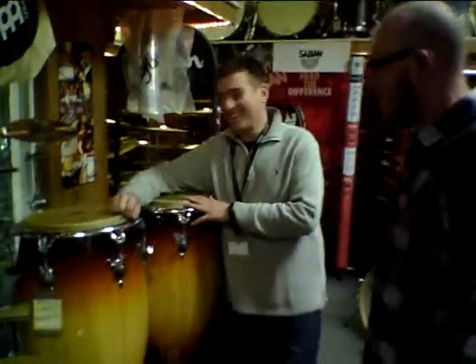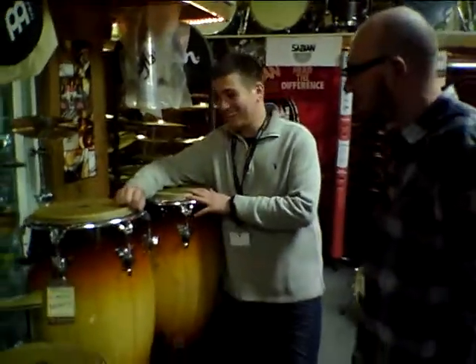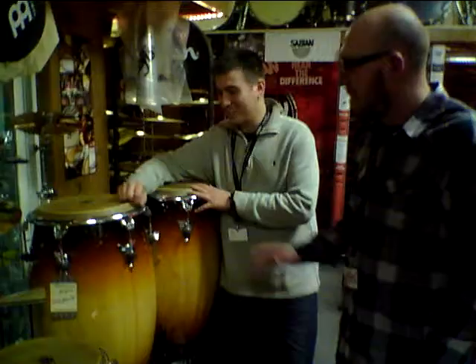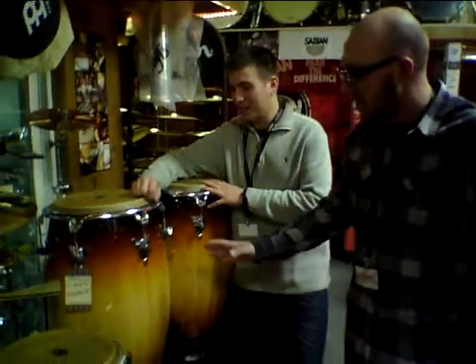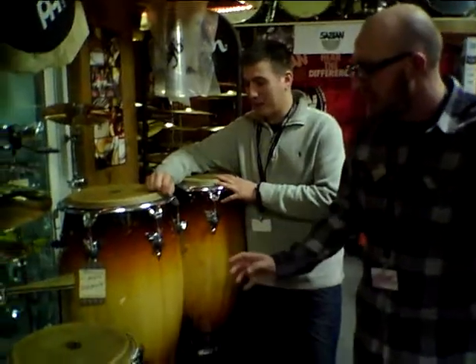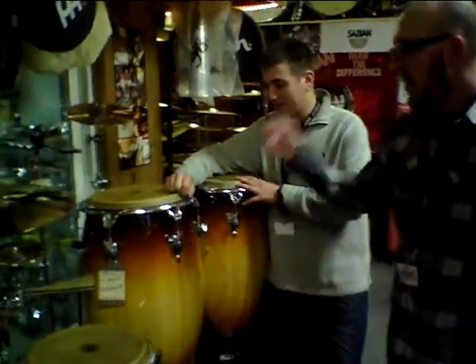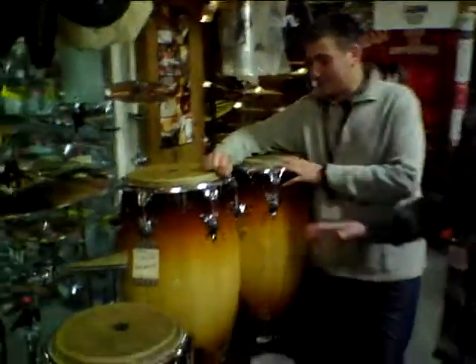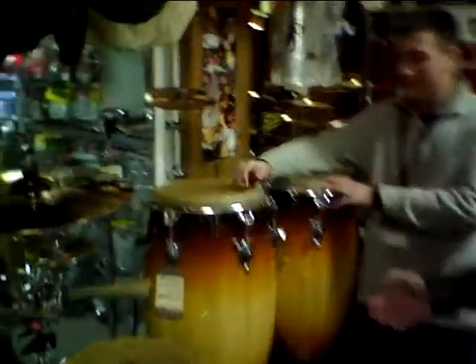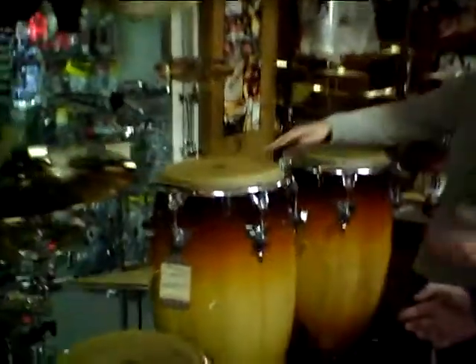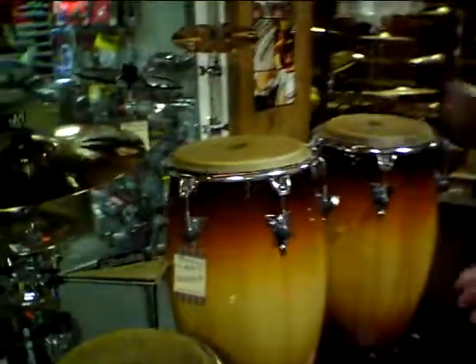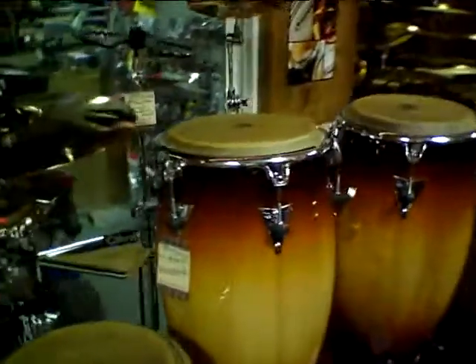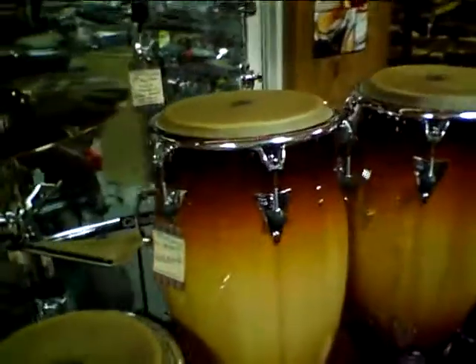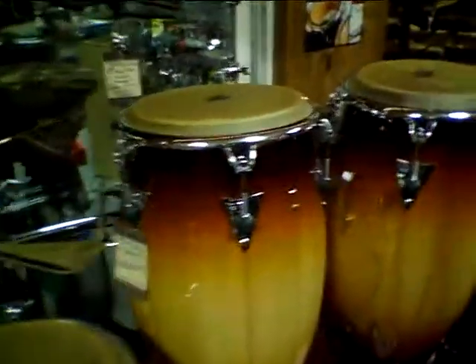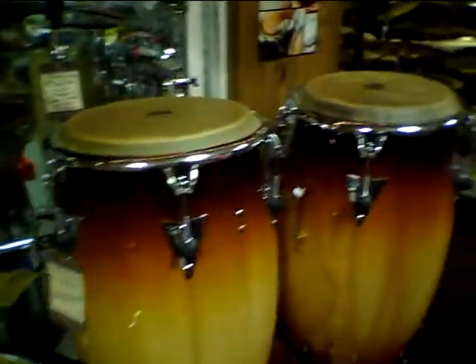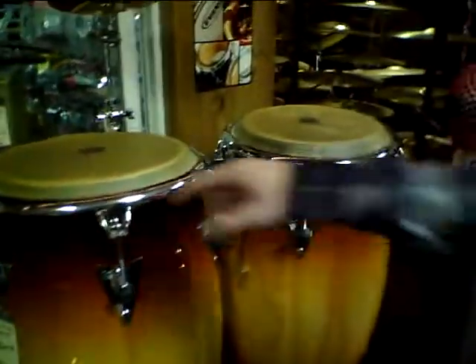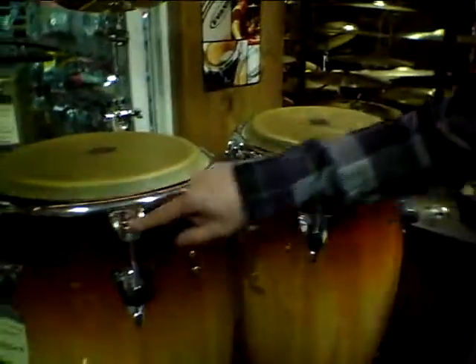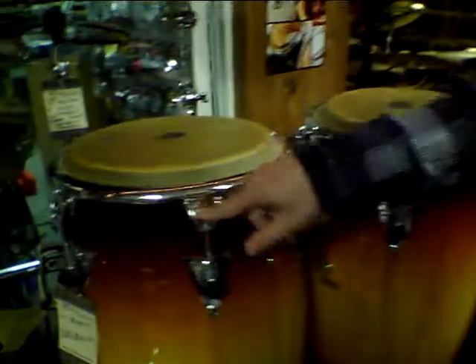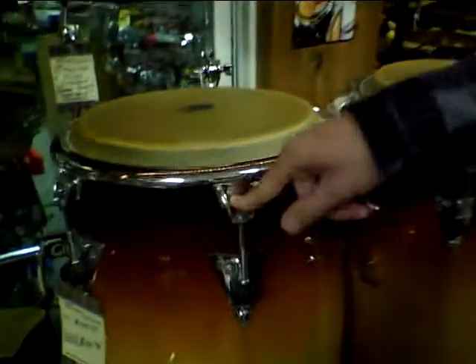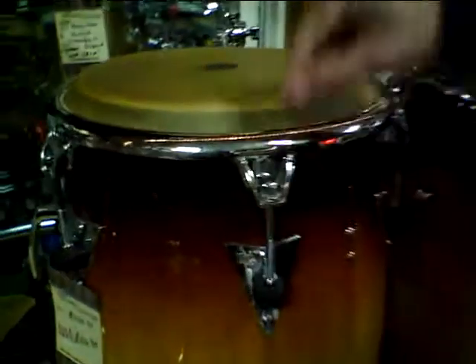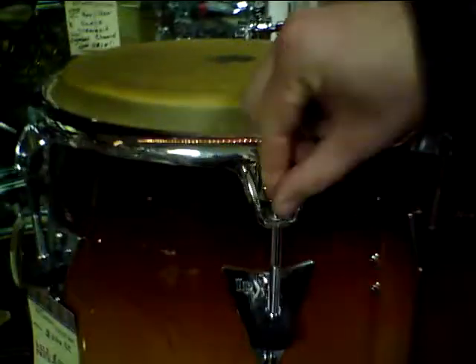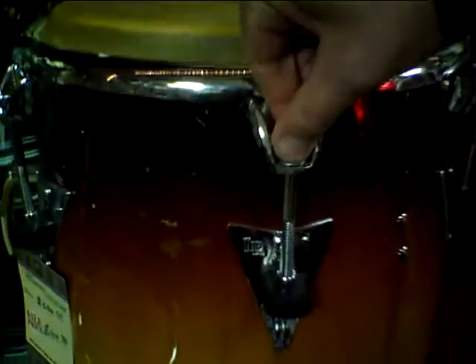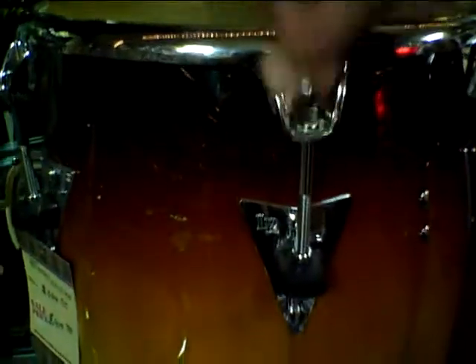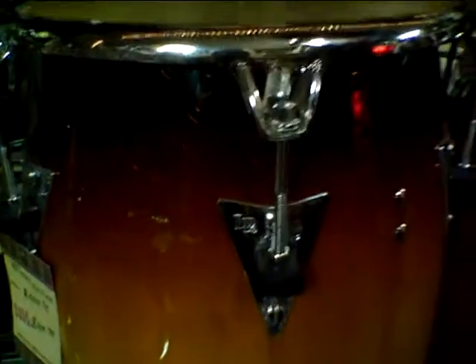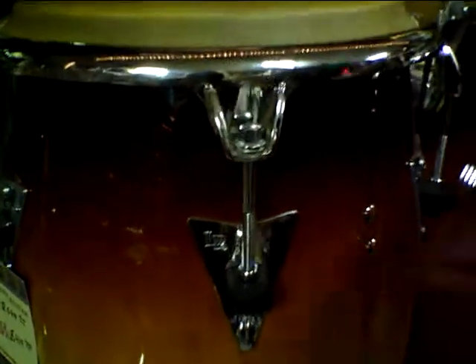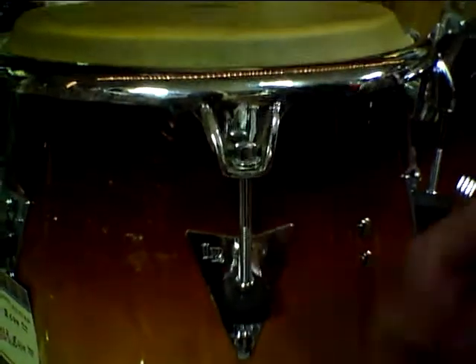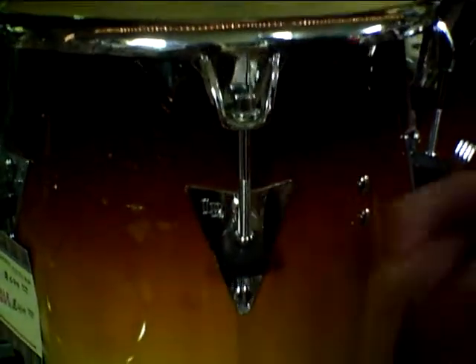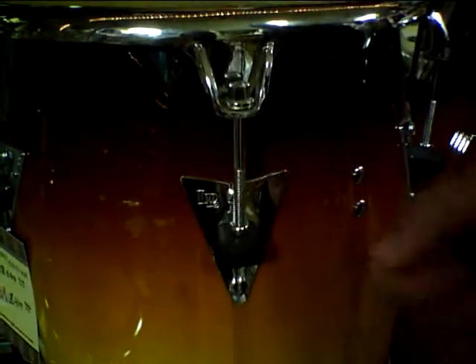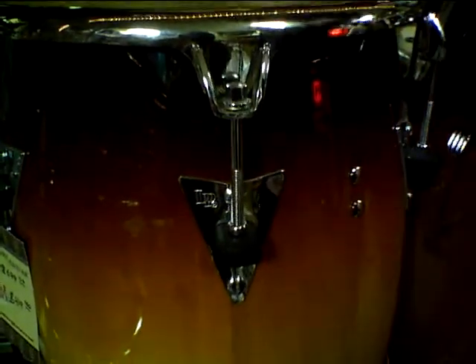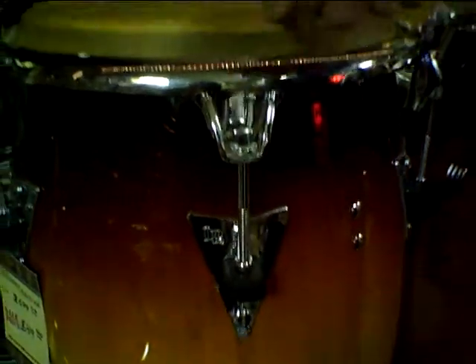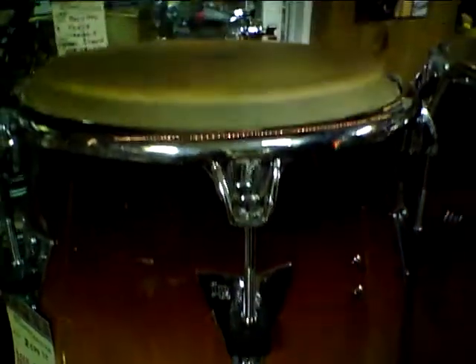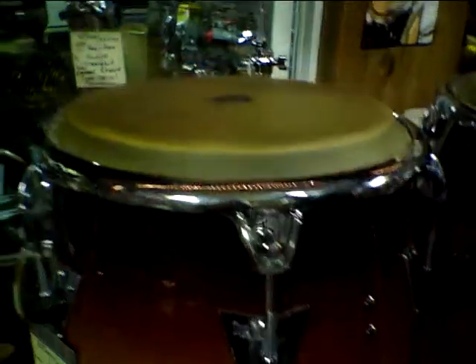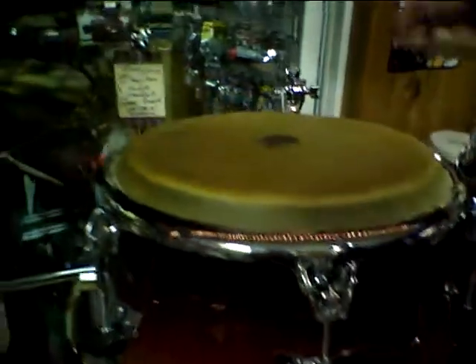And today he's going to be demoing the LP Classic Top Tuners. The rims feature the comfort curve with the top tuning — so you don't need the wrench down here. You just tune them up just like a regular drum.